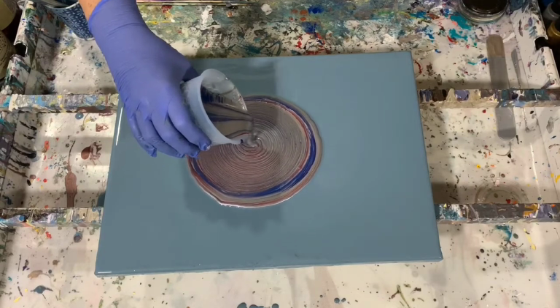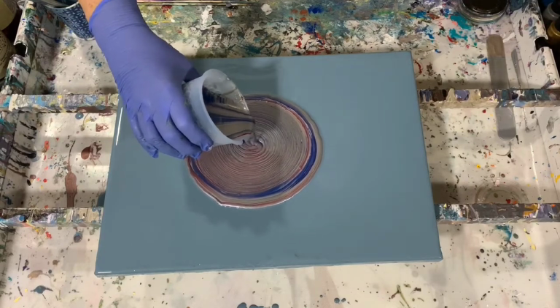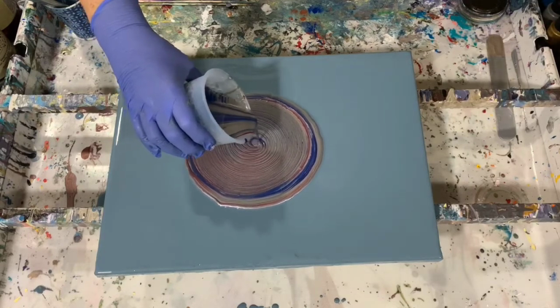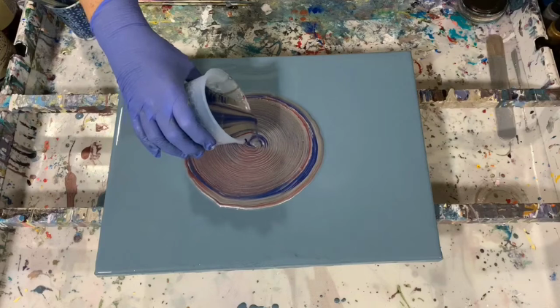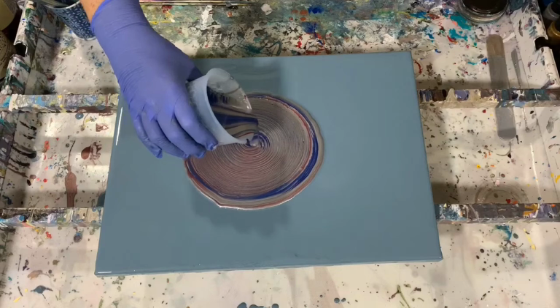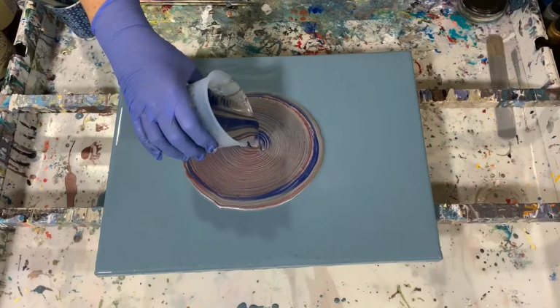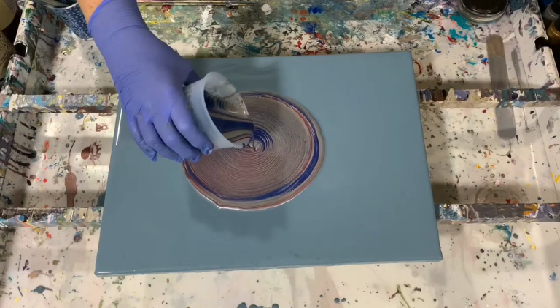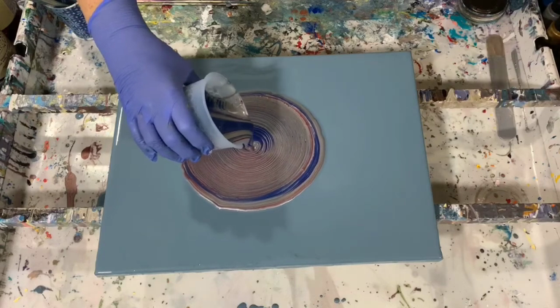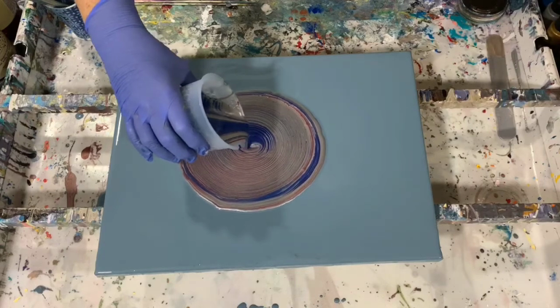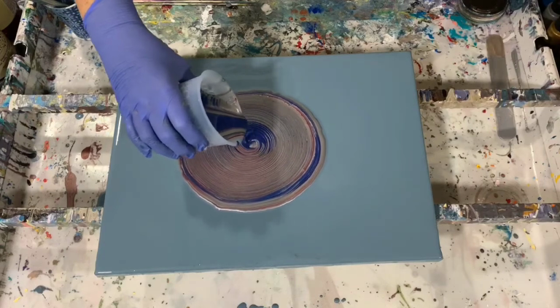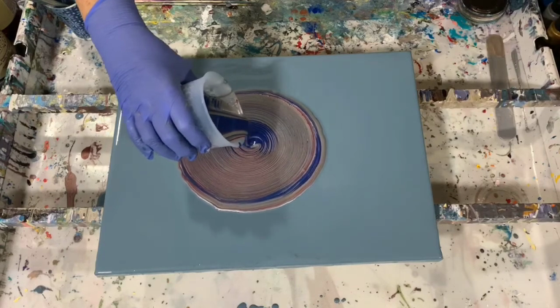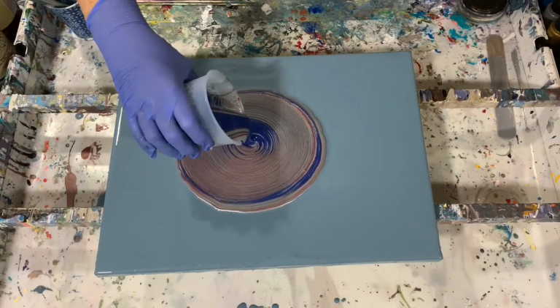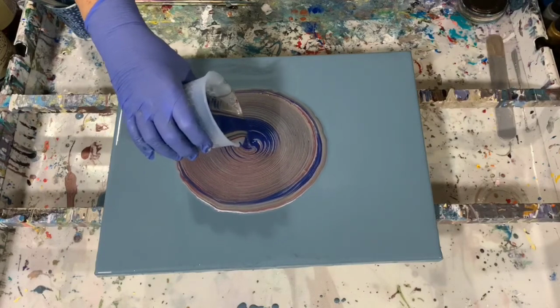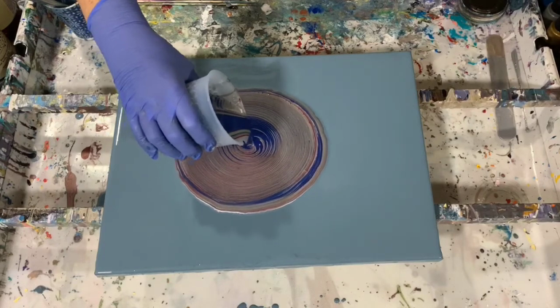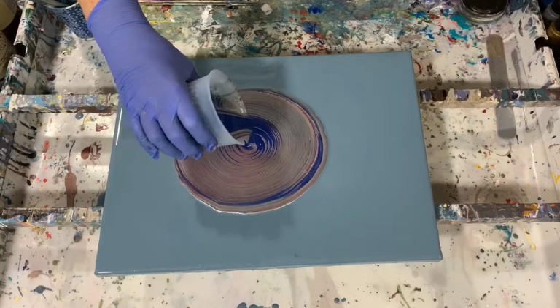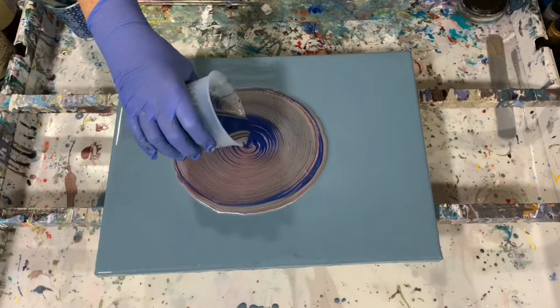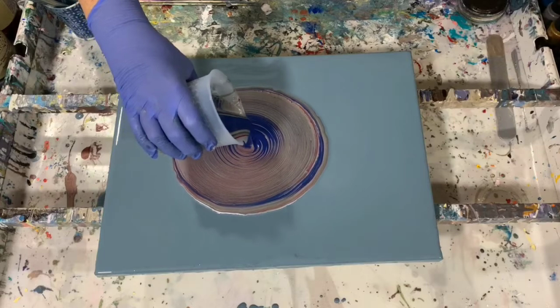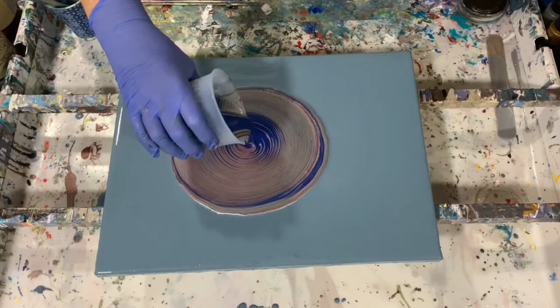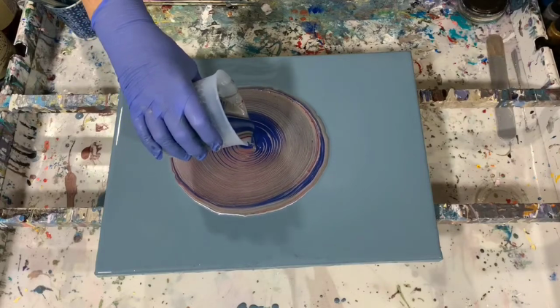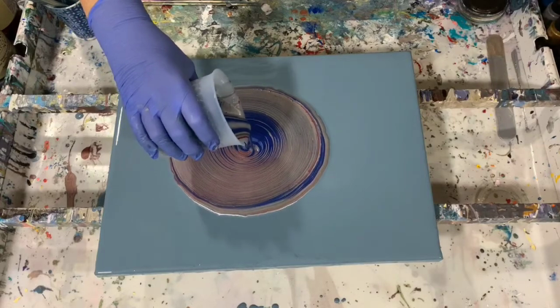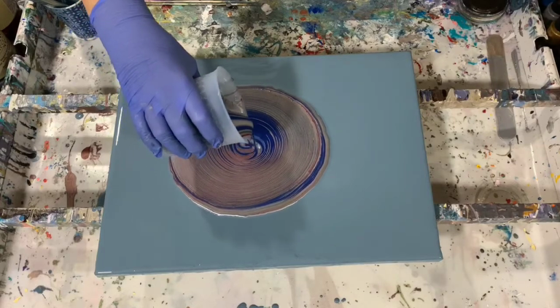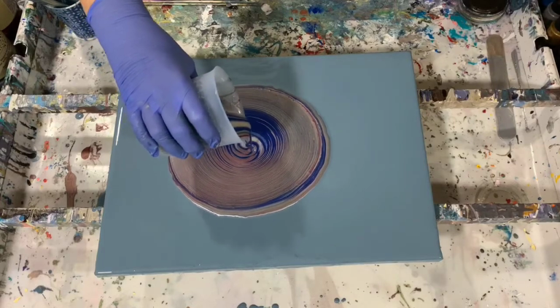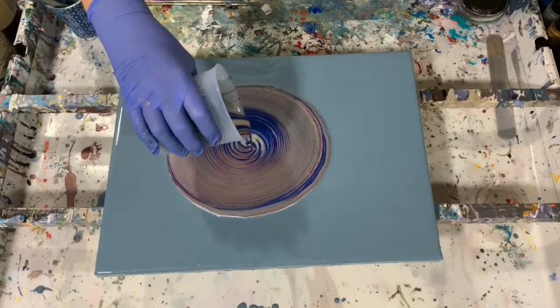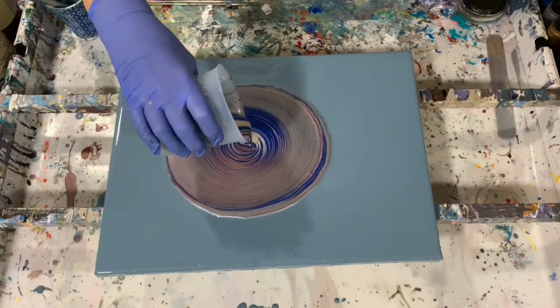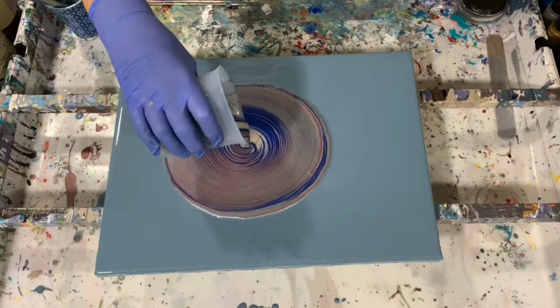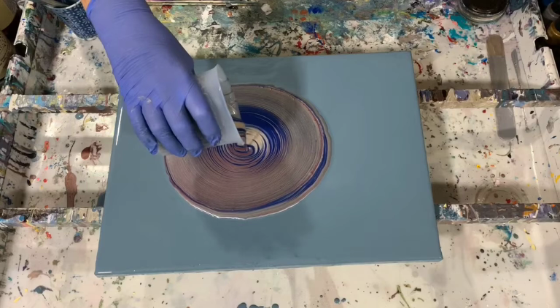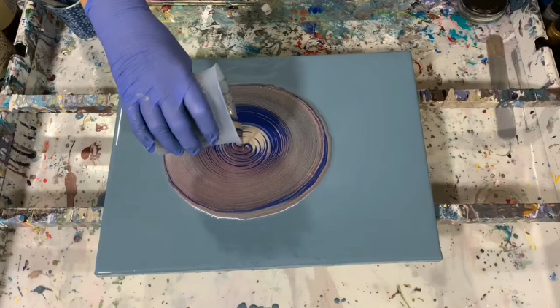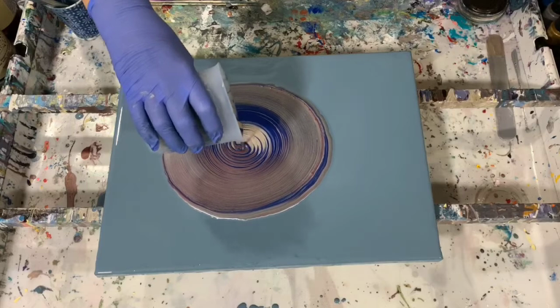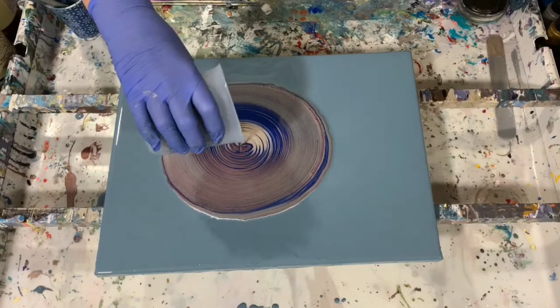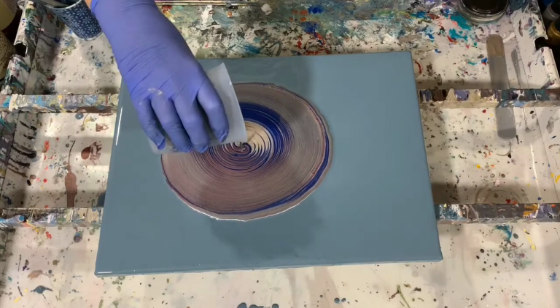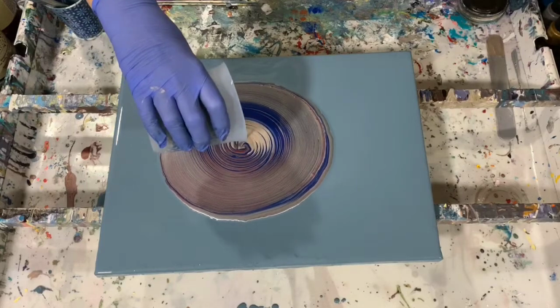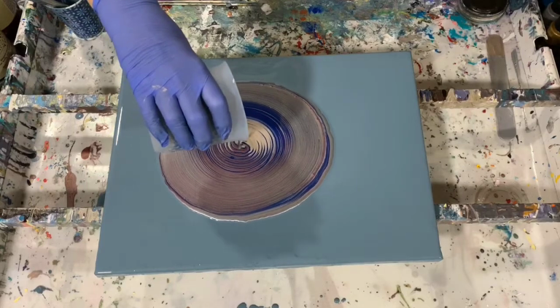I do see a lot of that silver coming up, here's some of that Deep Sapphire, a little bit of that Ruby, and there's the Champagne color.